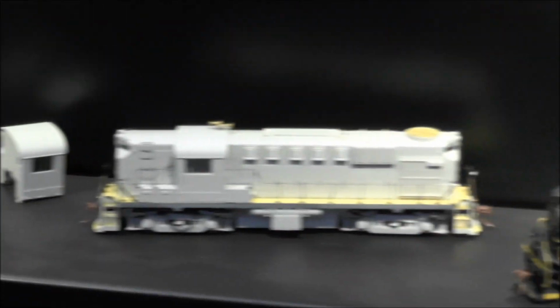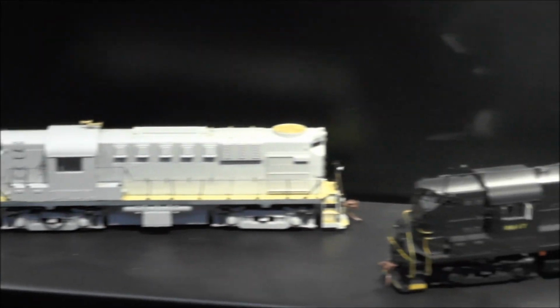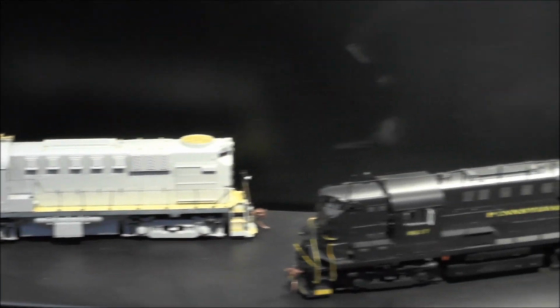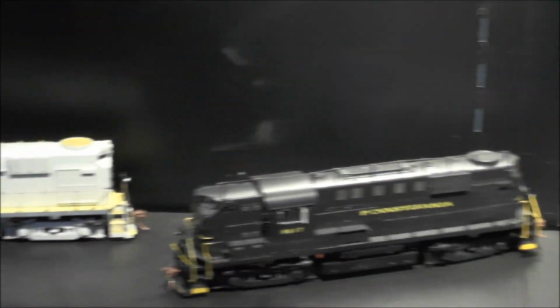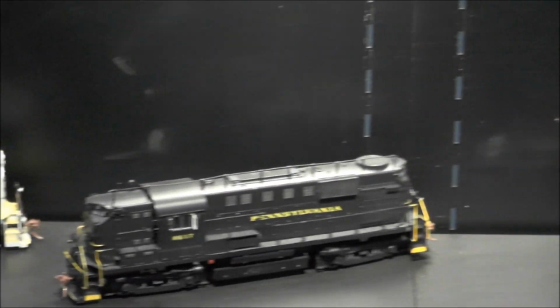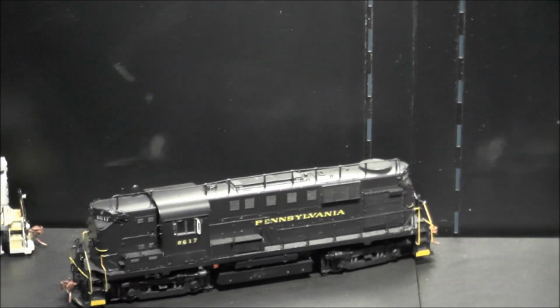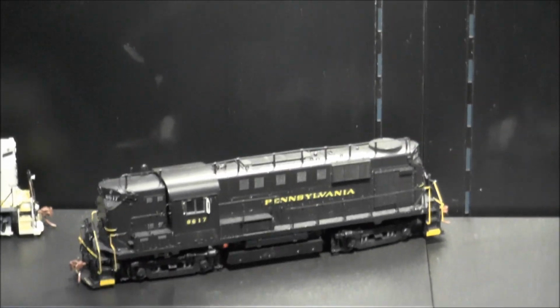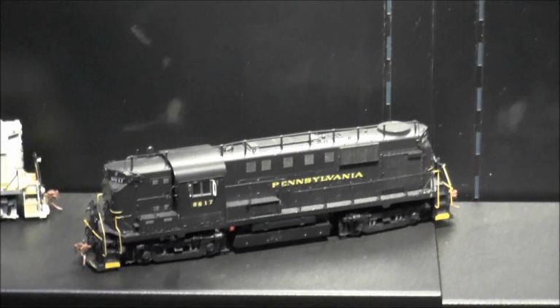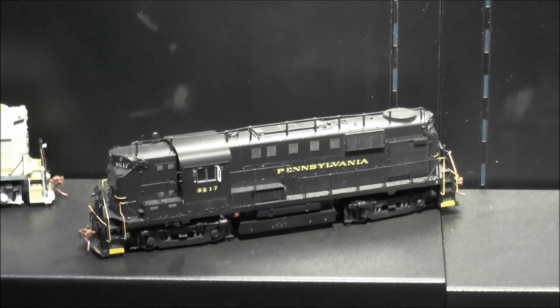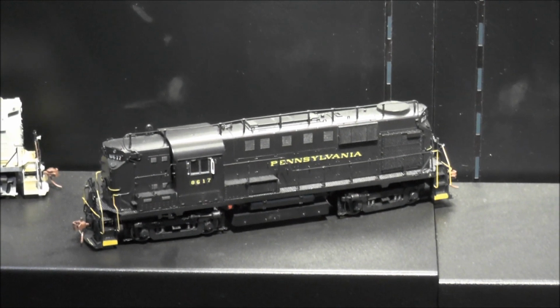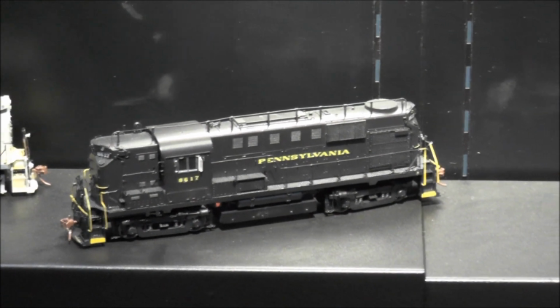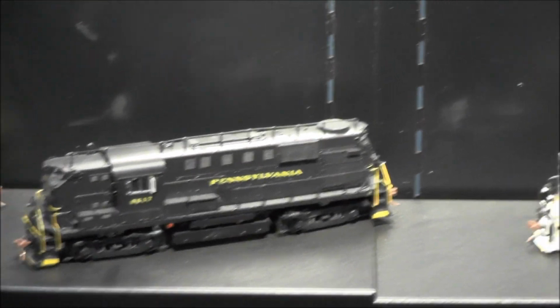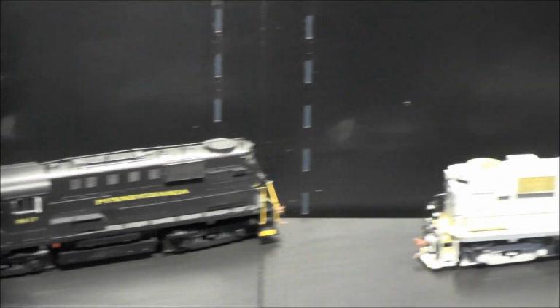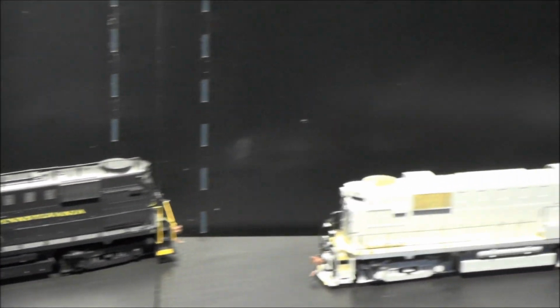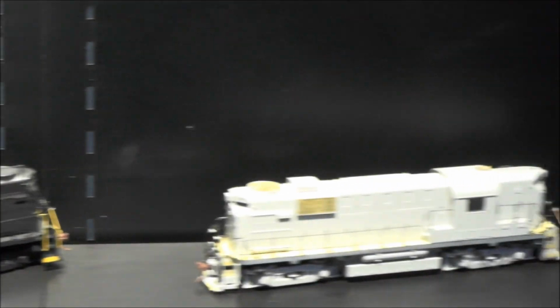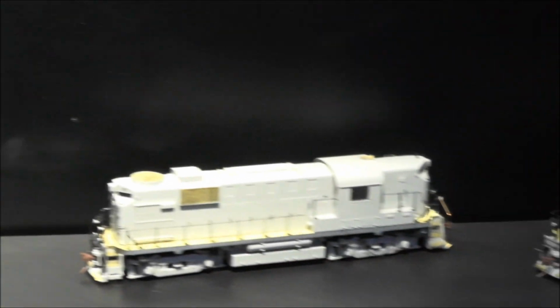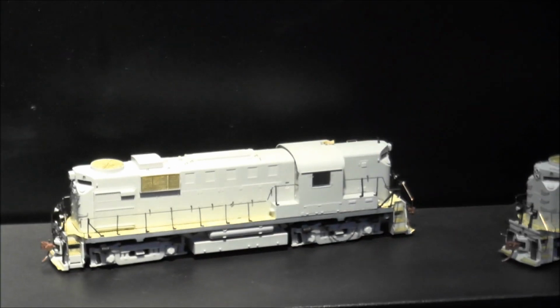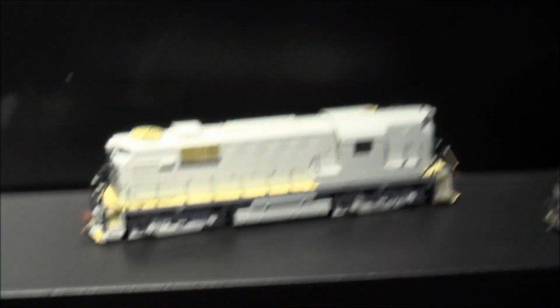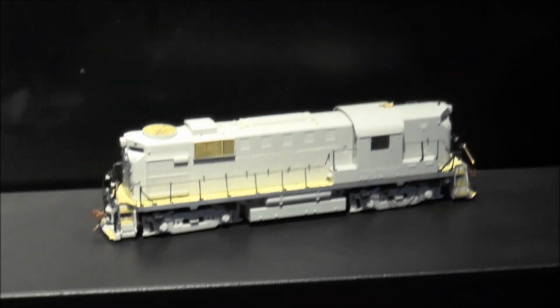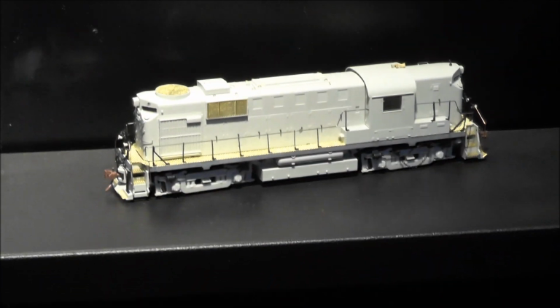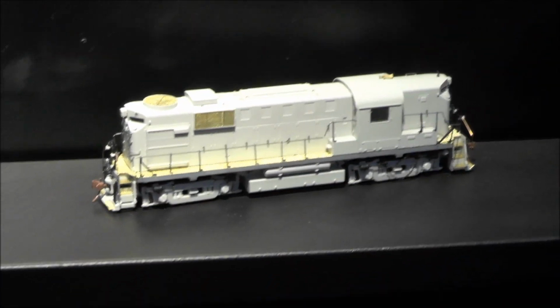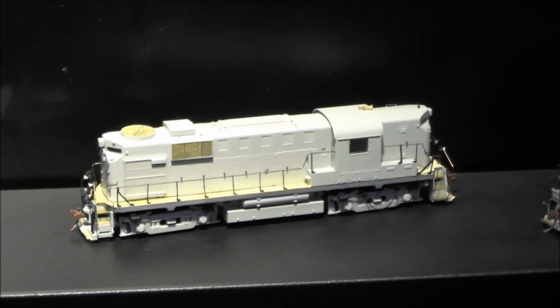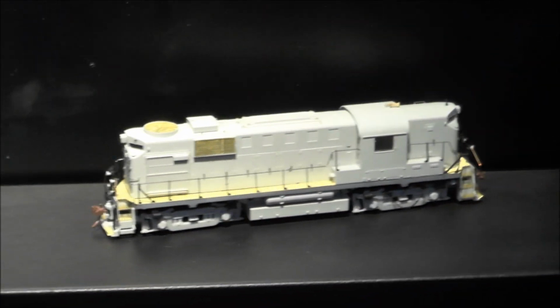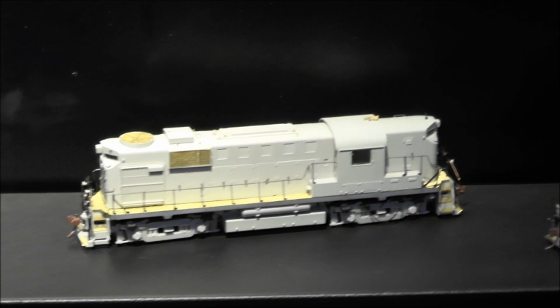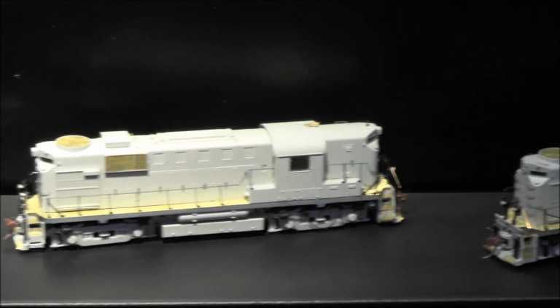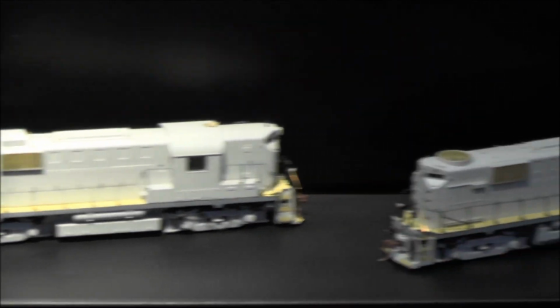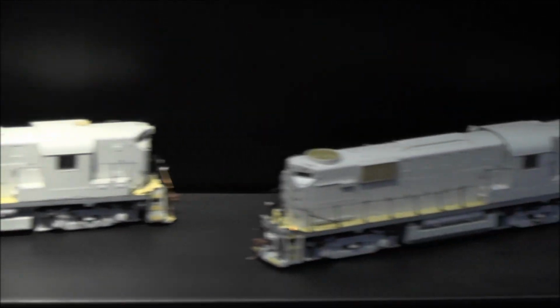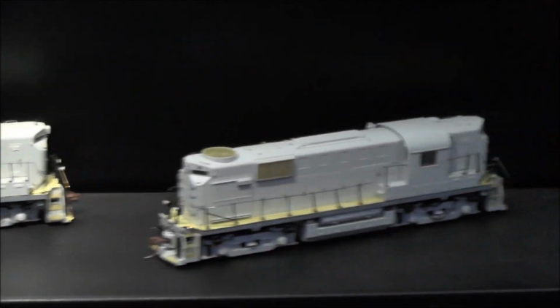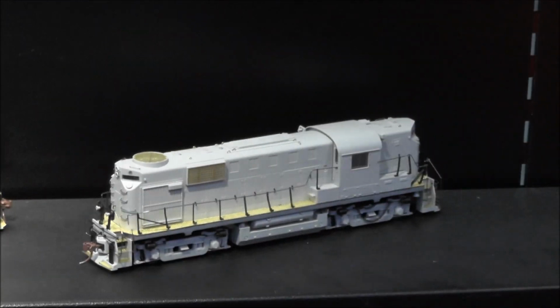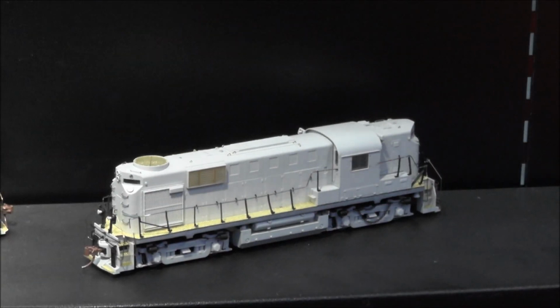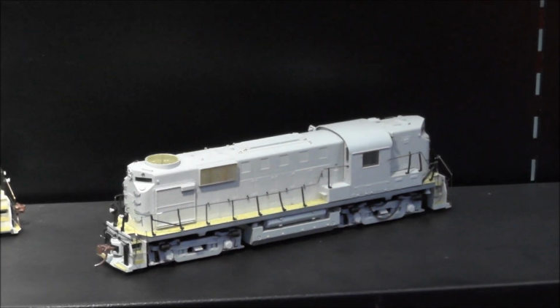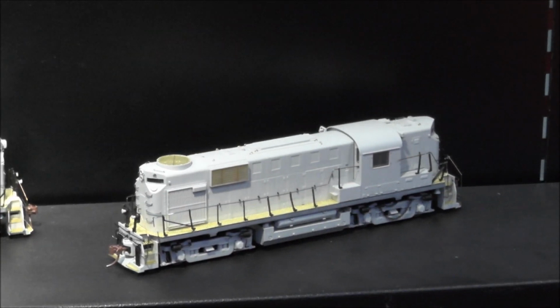The RS-11s — we're taking orders on them. Actually, I think we just closed the order book on these. We'll get them into production here in the next few months and be shipping very shortly.